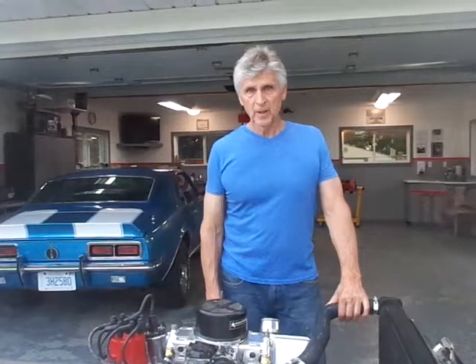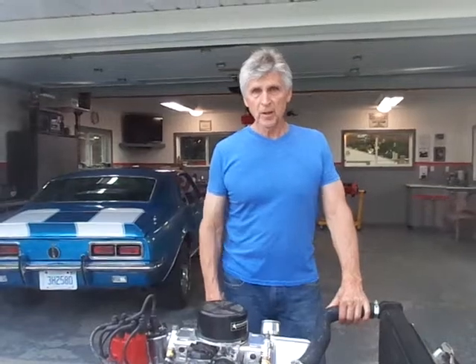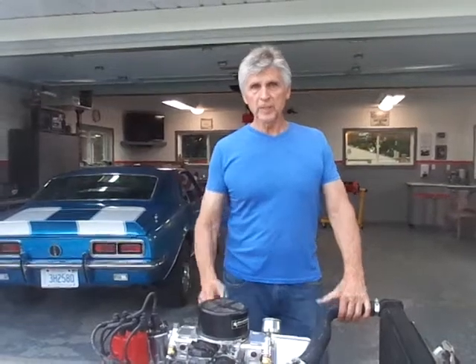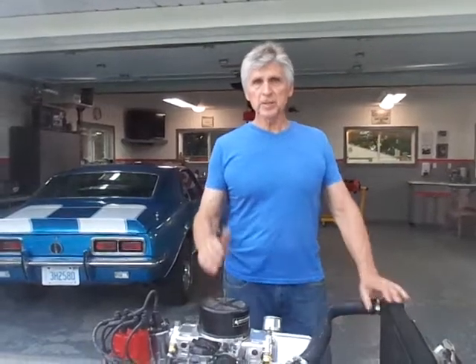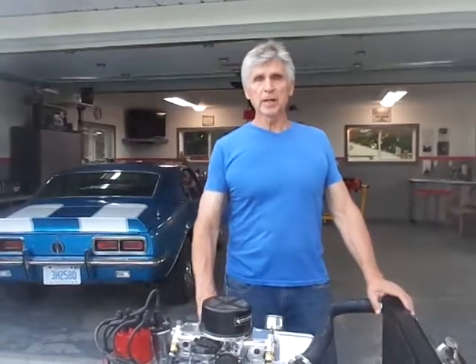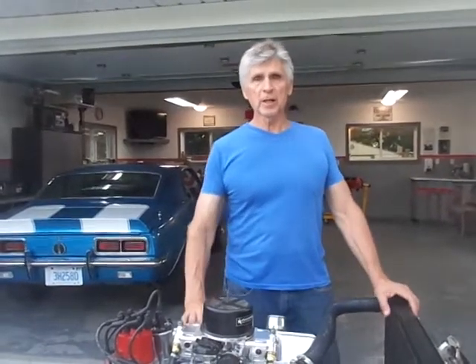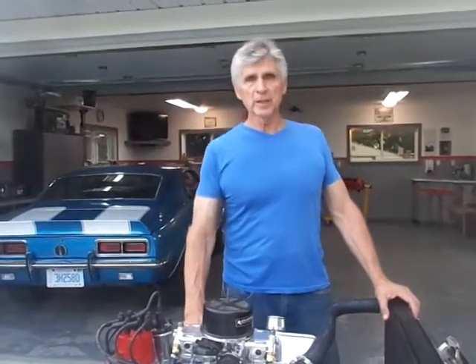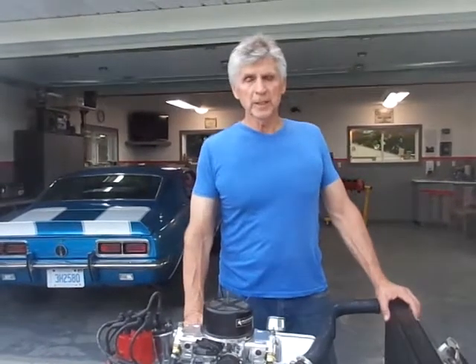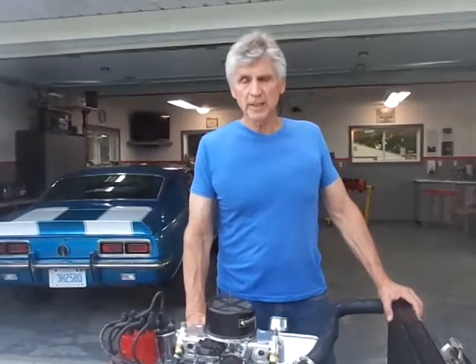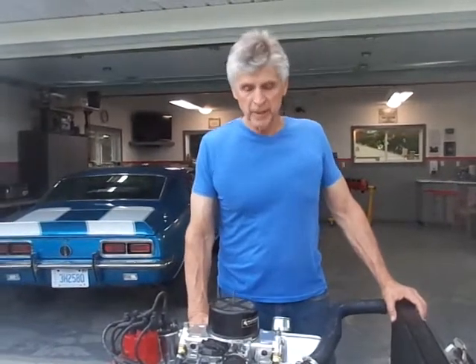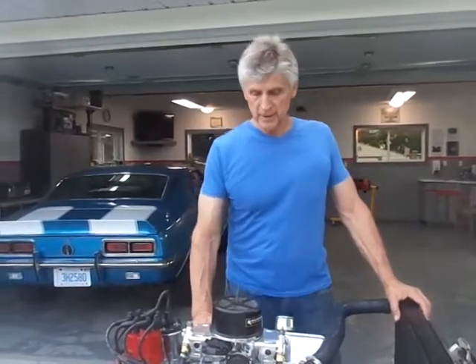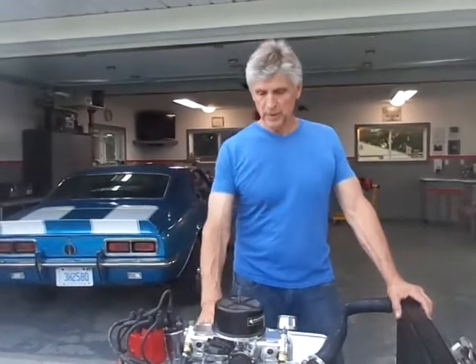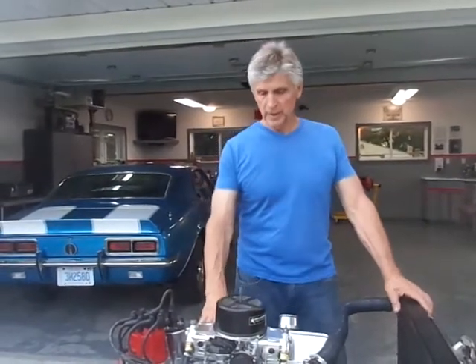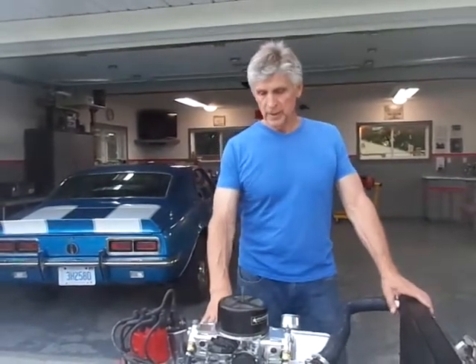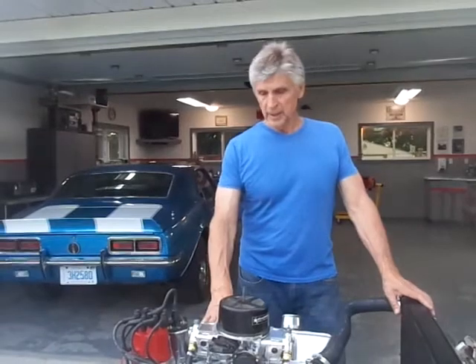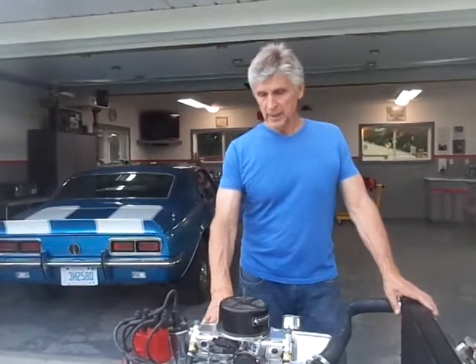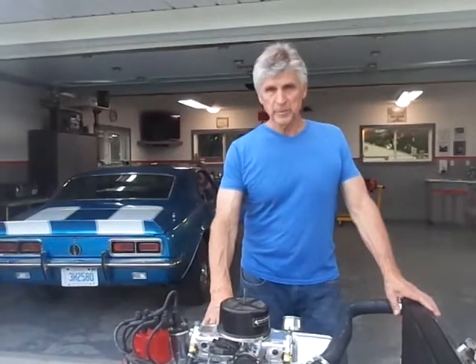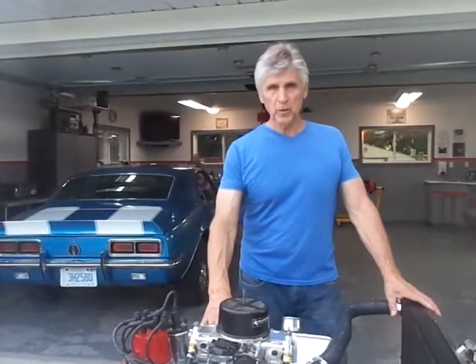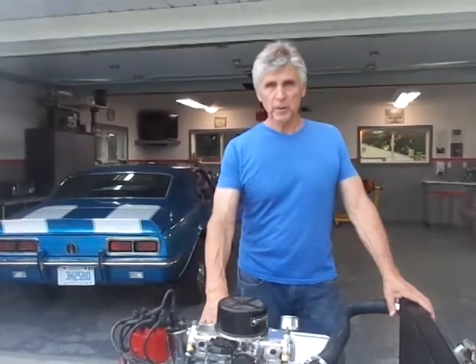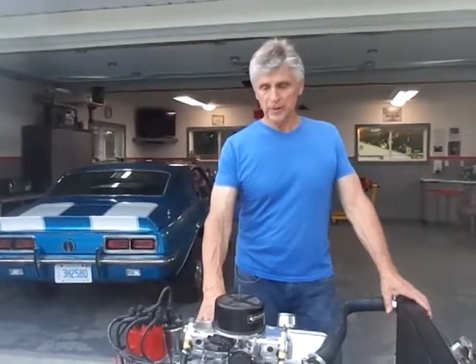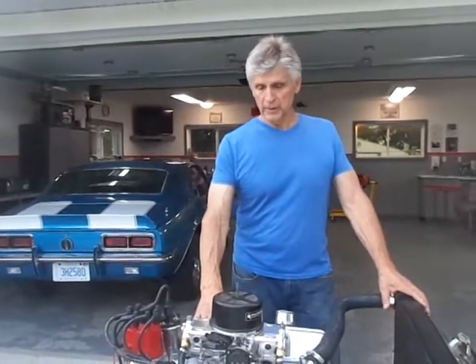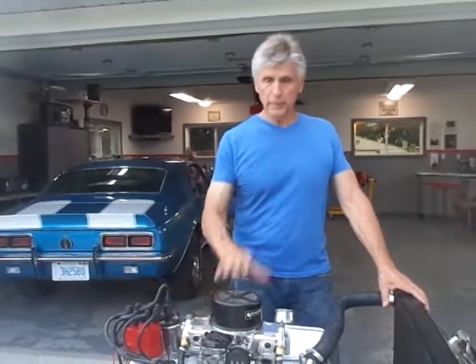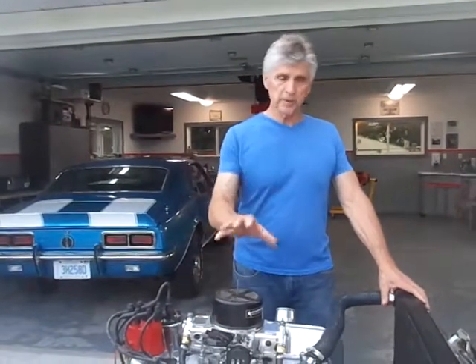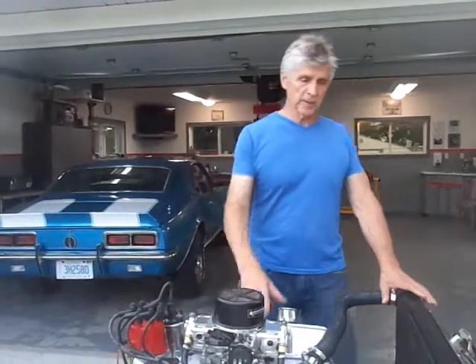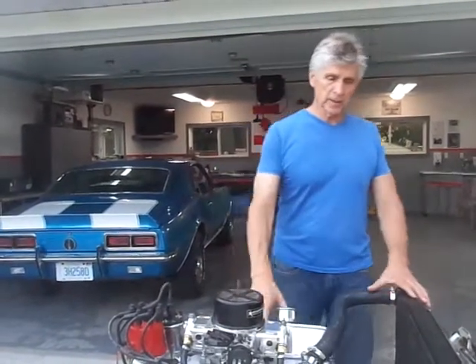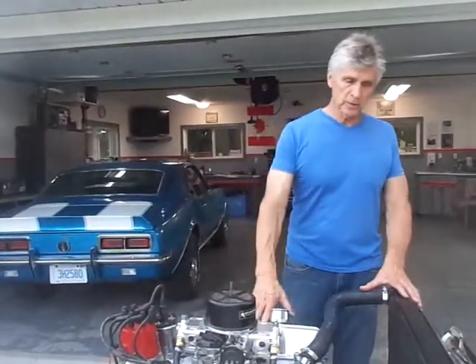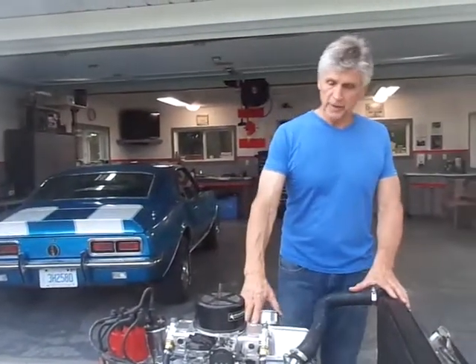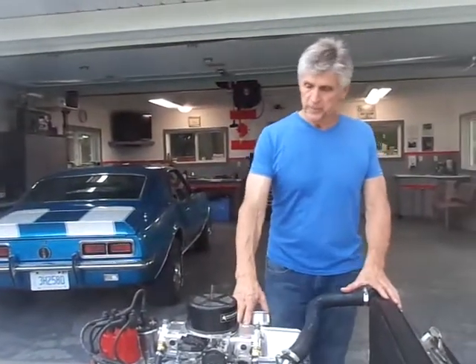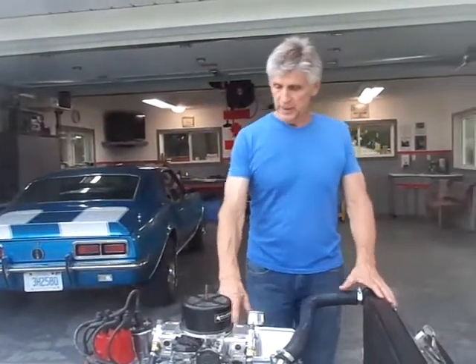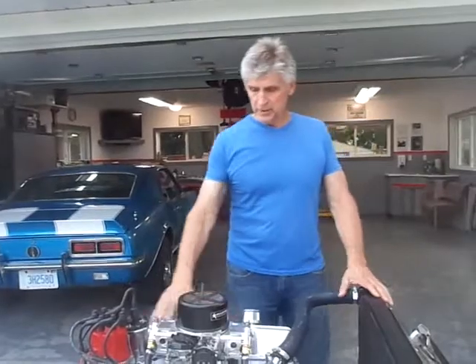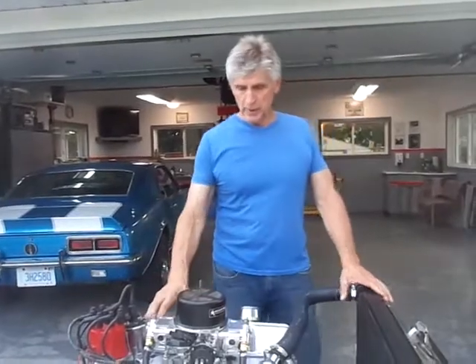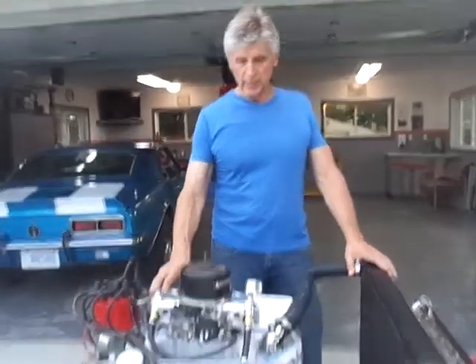Good evening. This is August the 17th, 2018, and my name is Alan Gold. We're in London, Ontario, and the purpose of this quick video is to demonstrate a couple things.